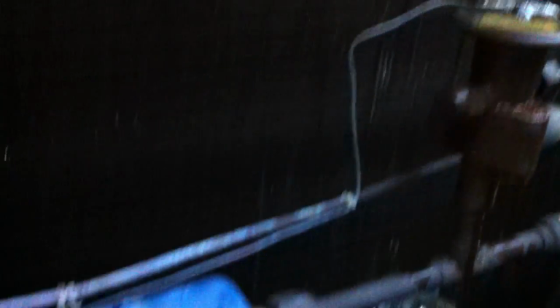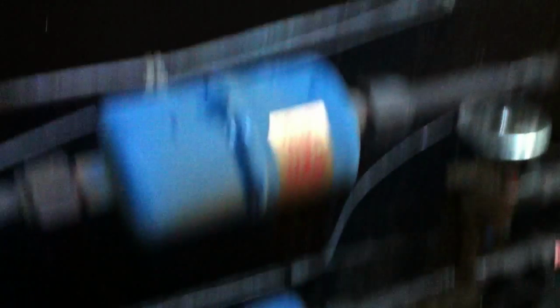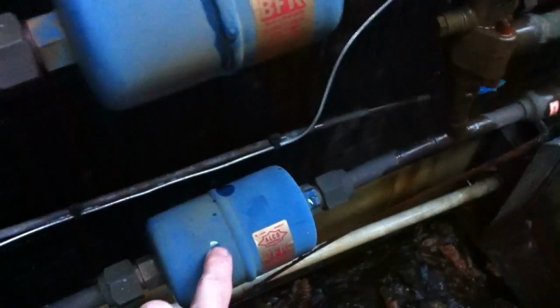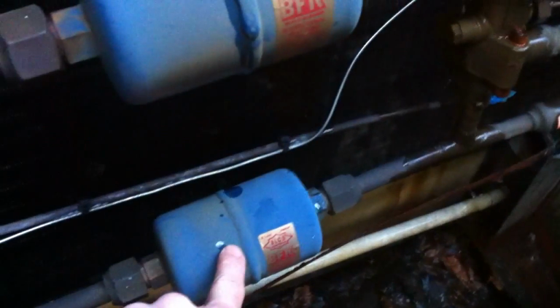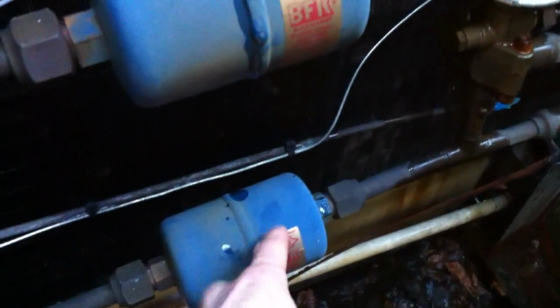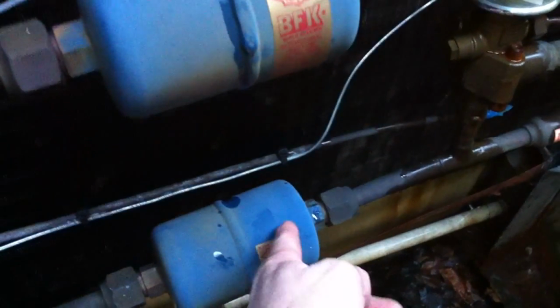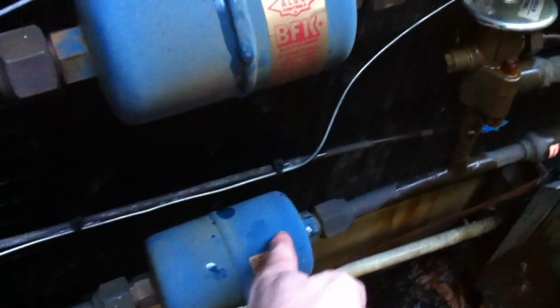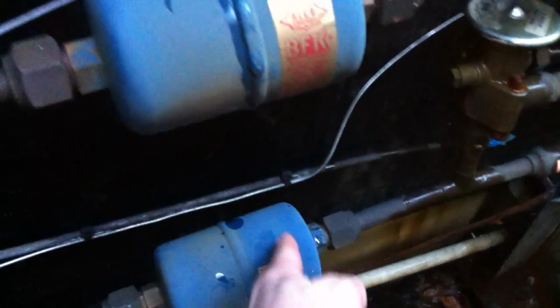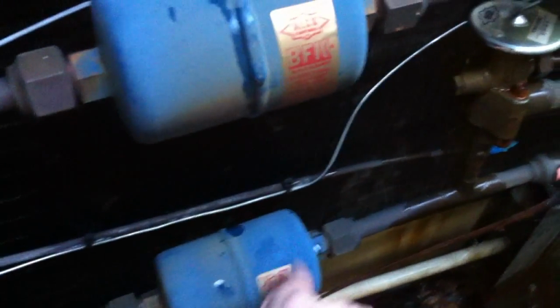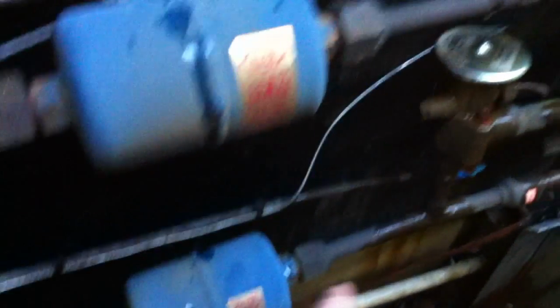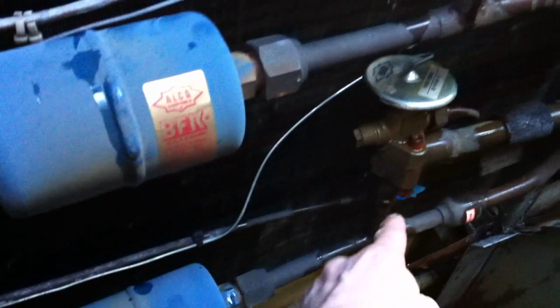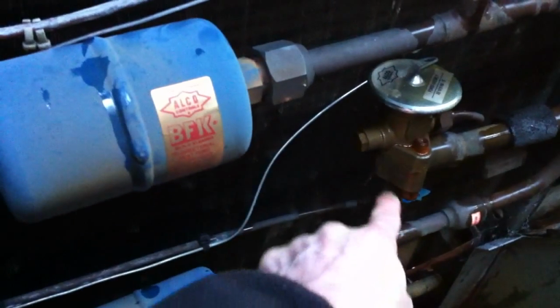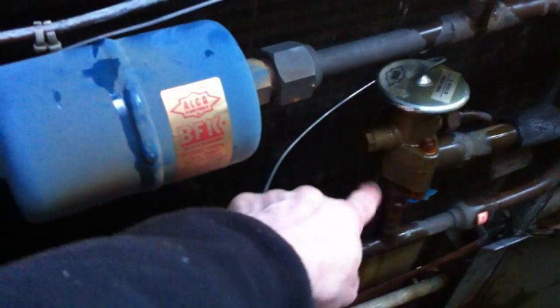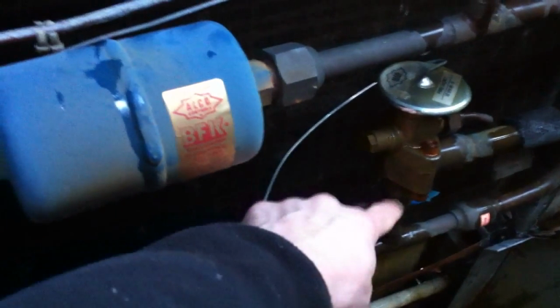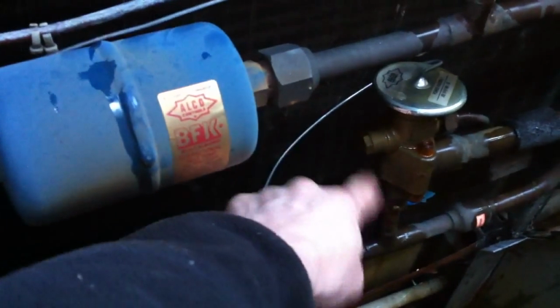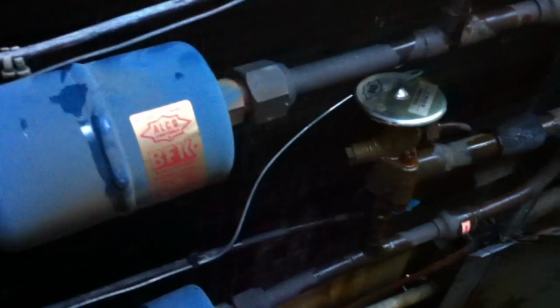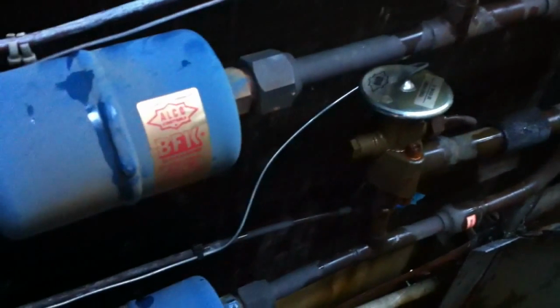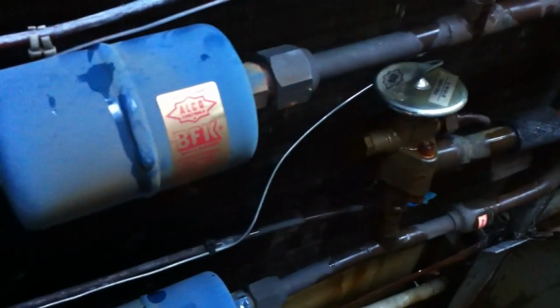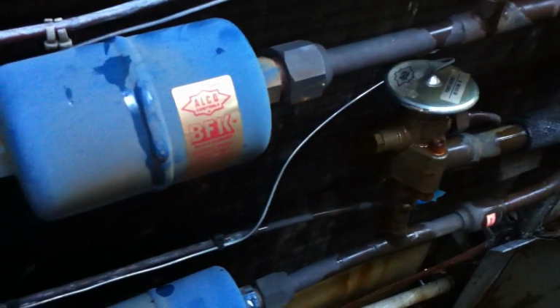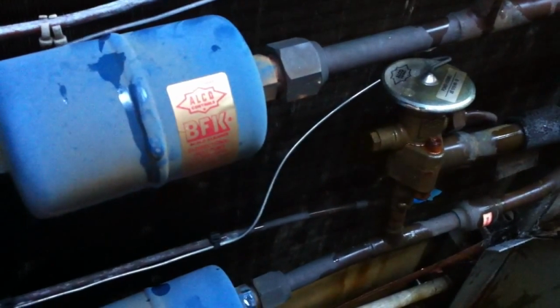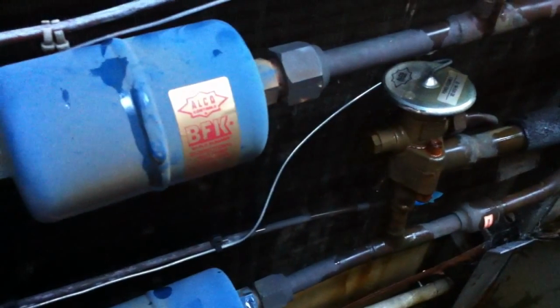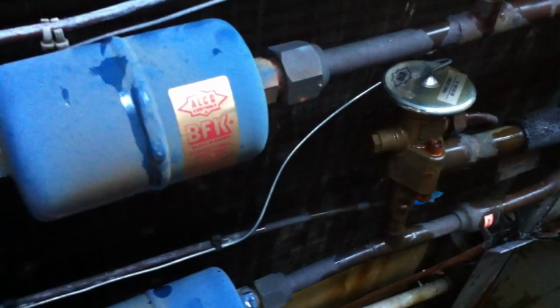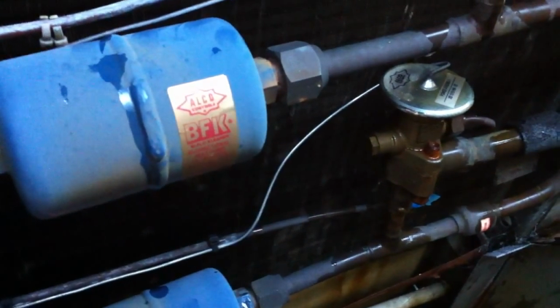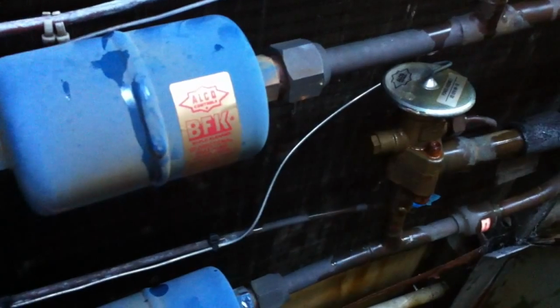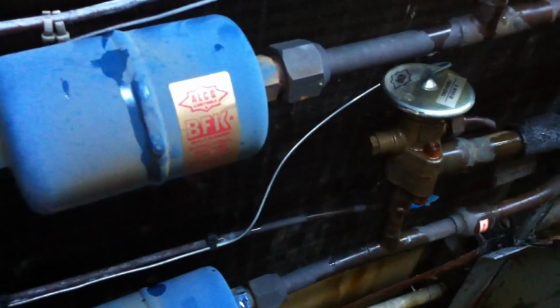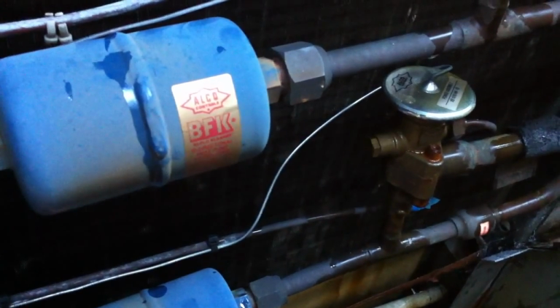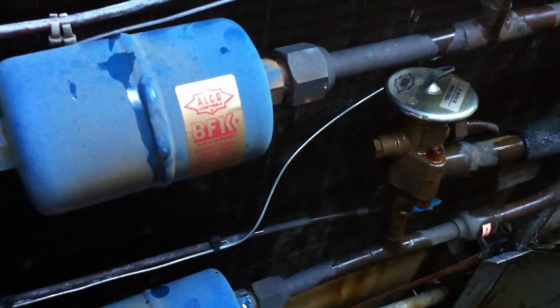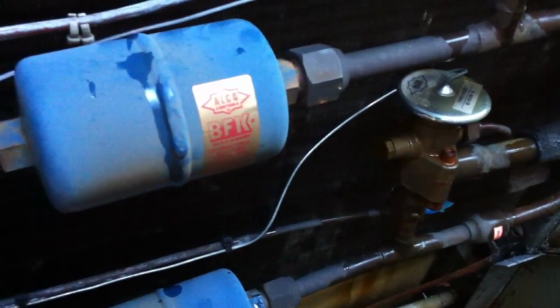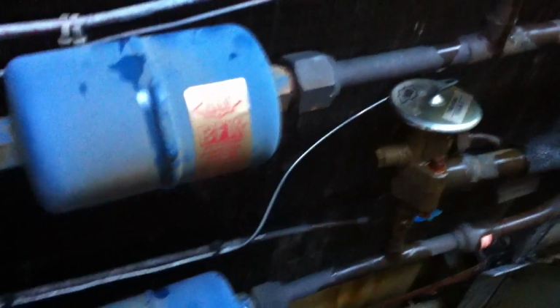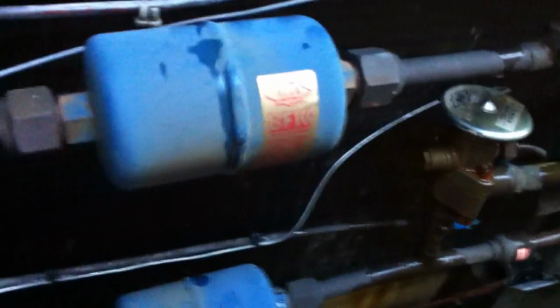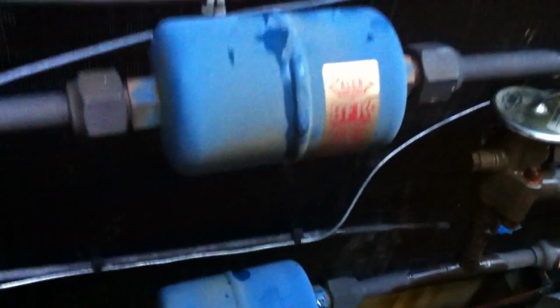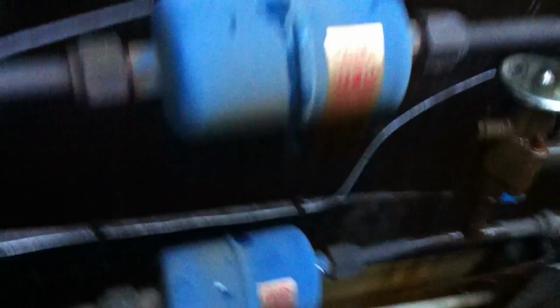I've had these block up before, but usually they'll frost from the end of the dryer. It wasn't frosted until up here. We'll see what it does when we turn it back on.